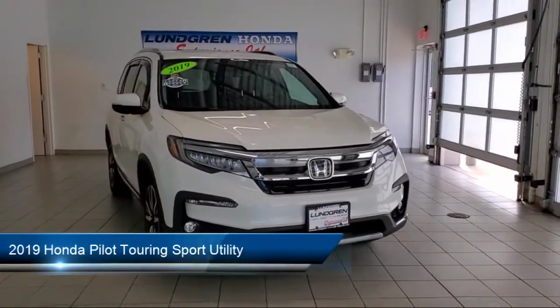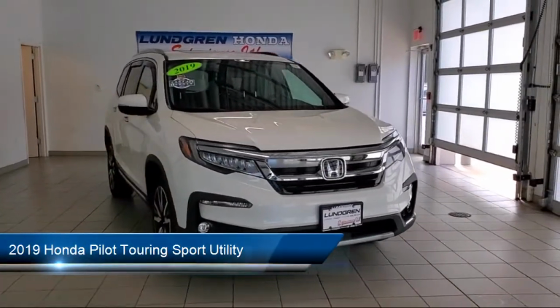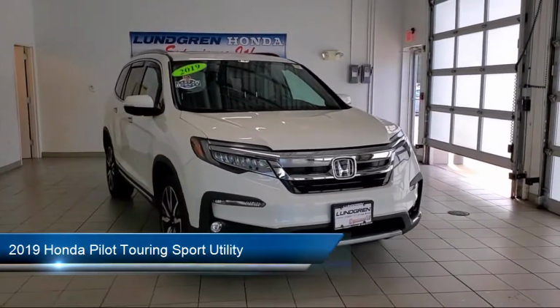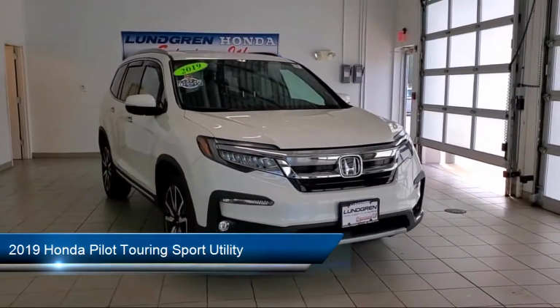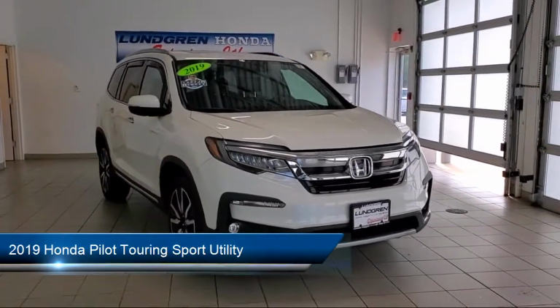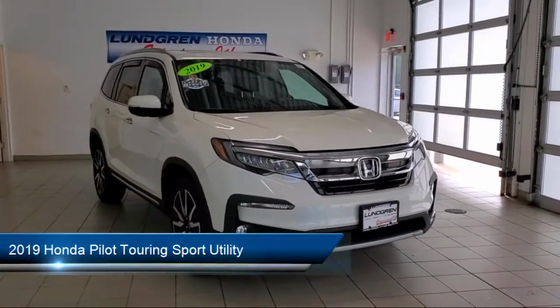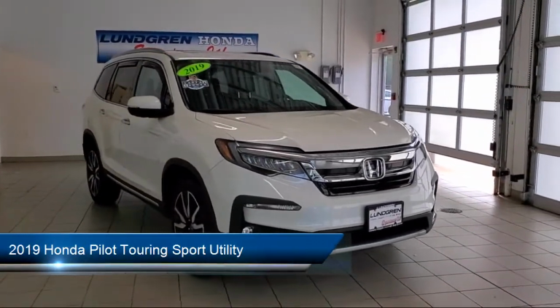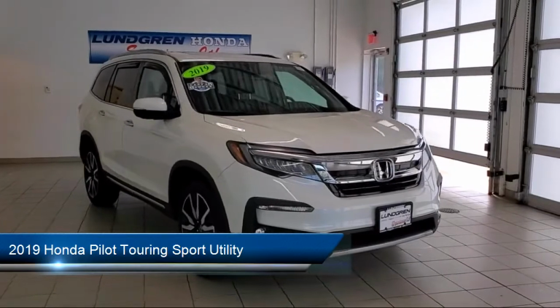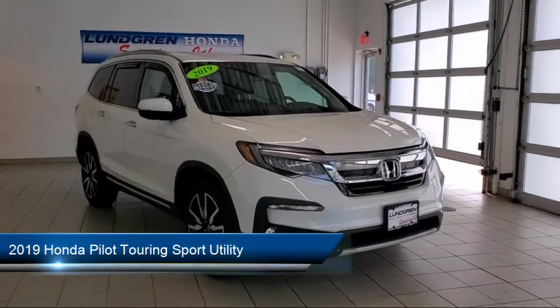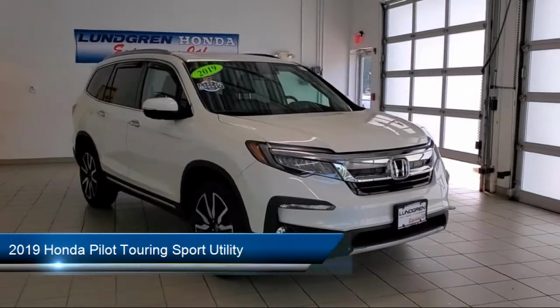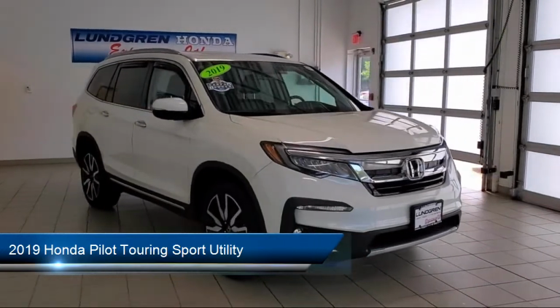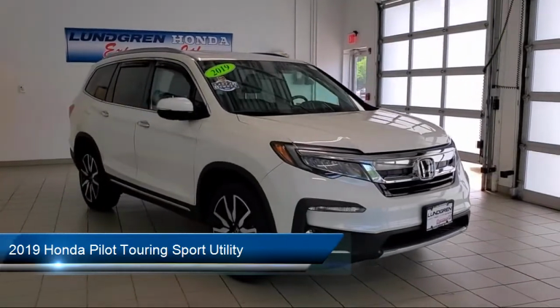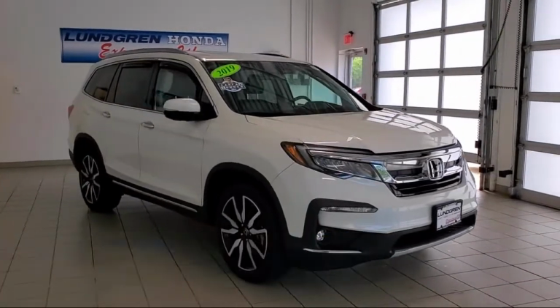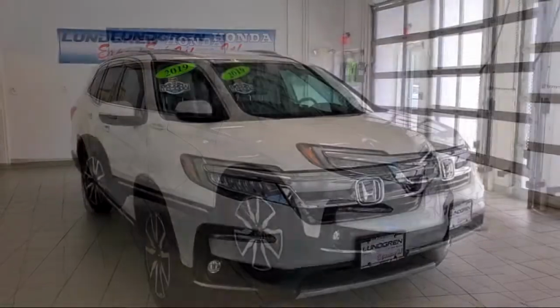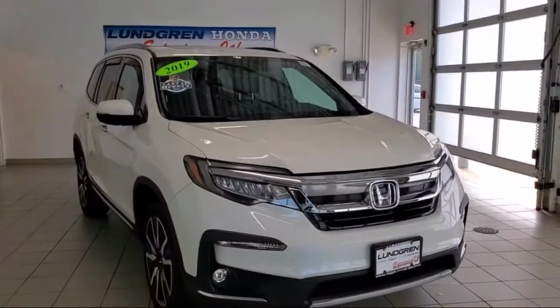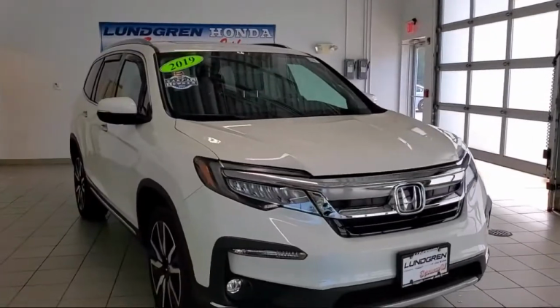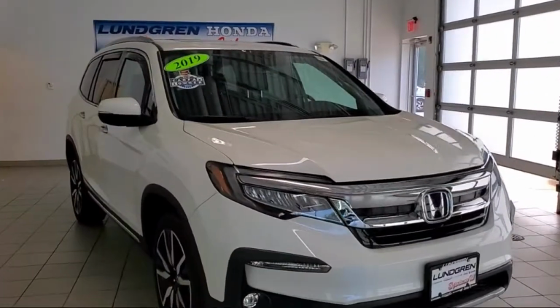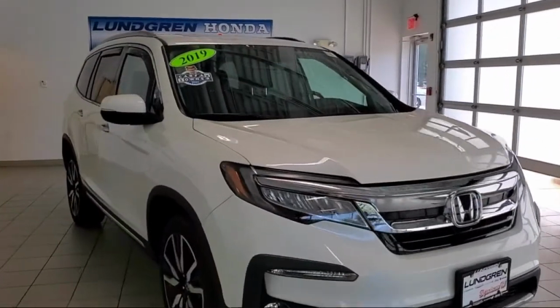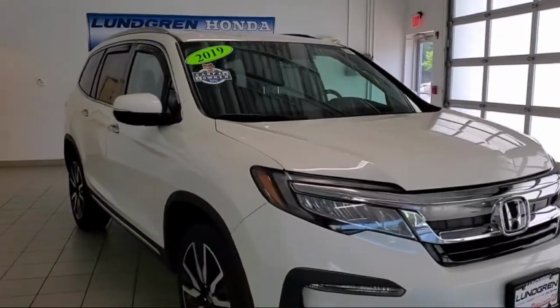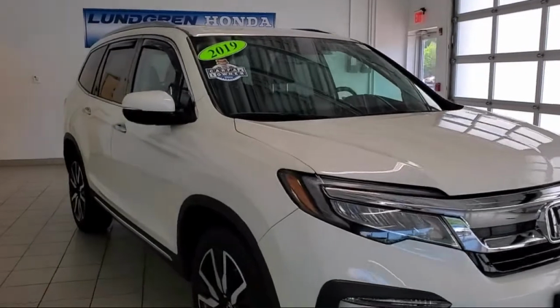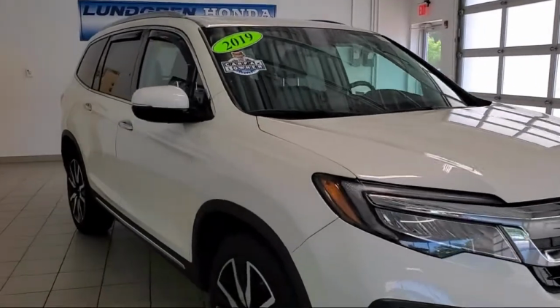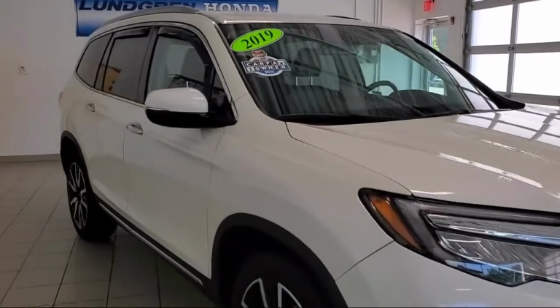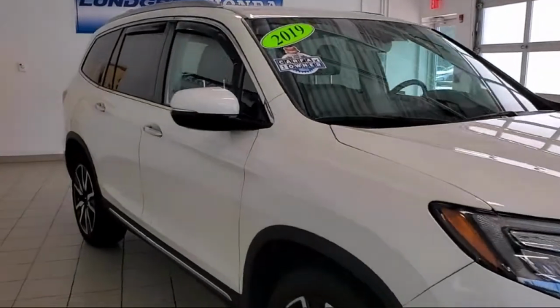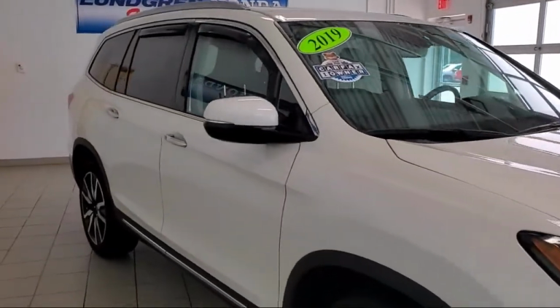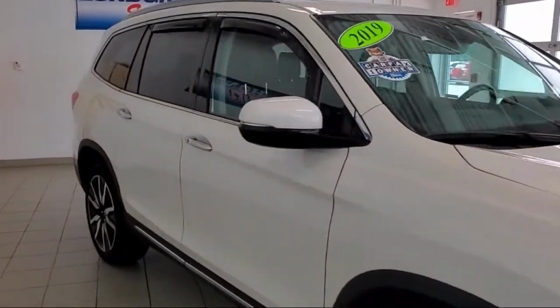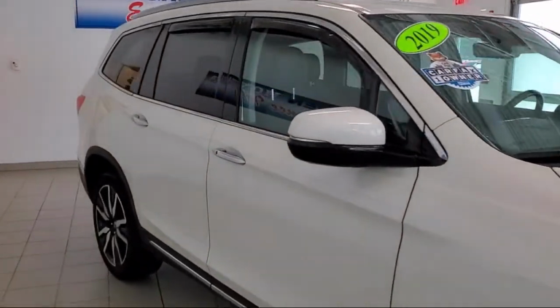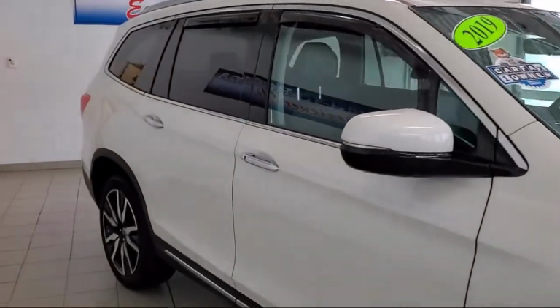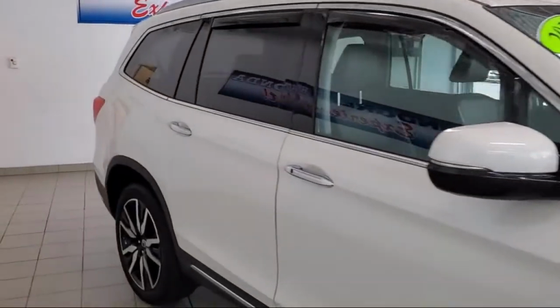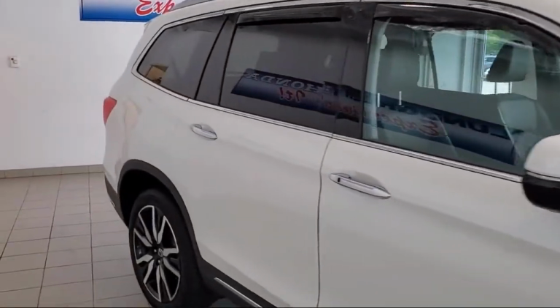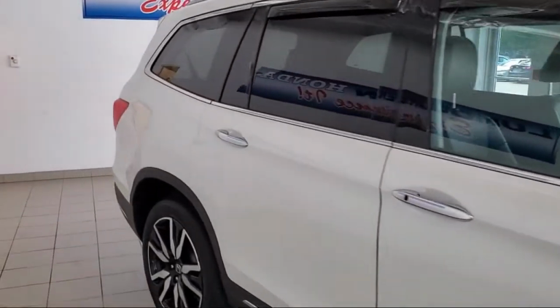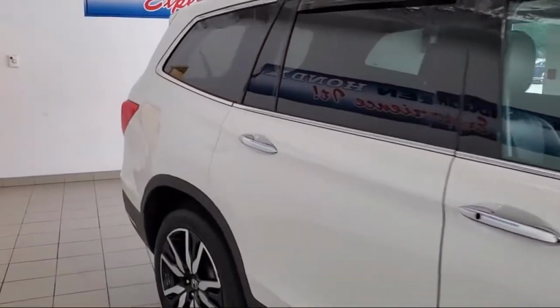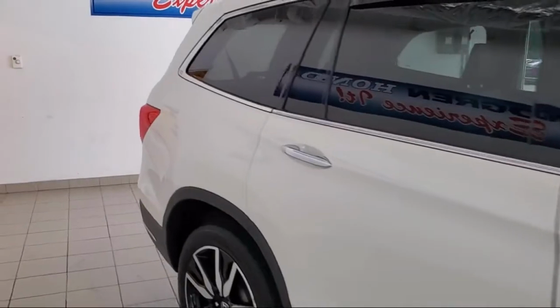It comes equipped with Apple CarPlay and Android Auto, Sirius XM satellite radio, alloy wheels, heated front seats, steering wheel controls, auto high beam headlamp control, and a roof rack.